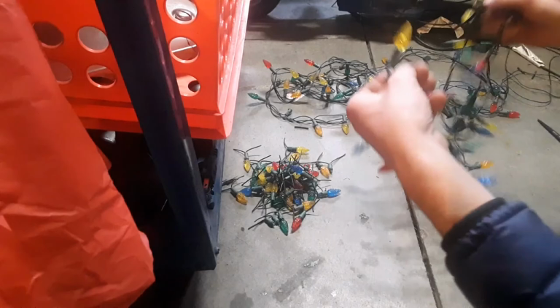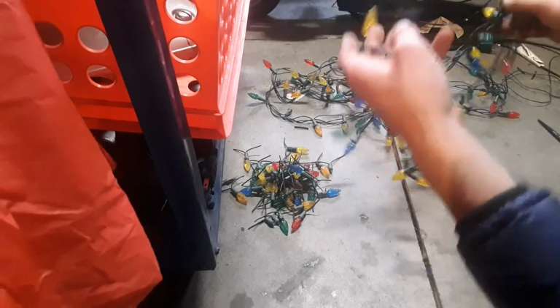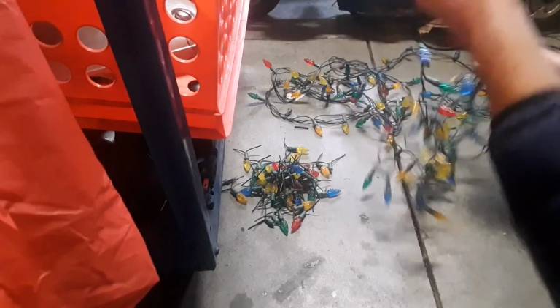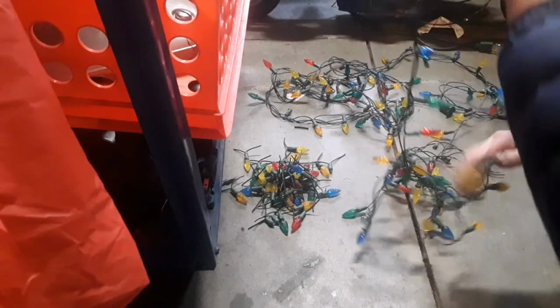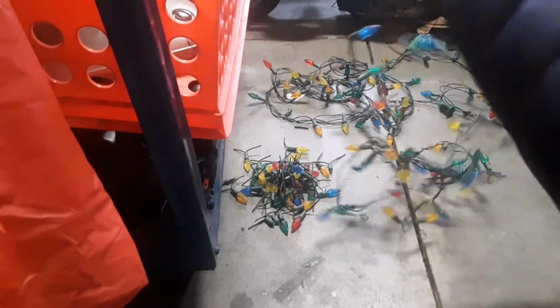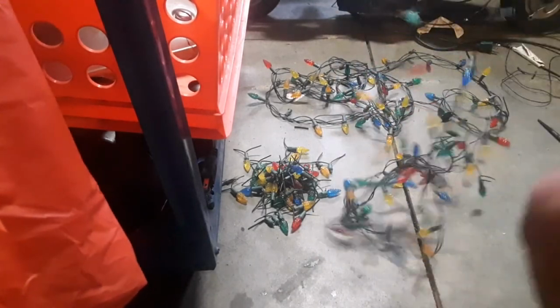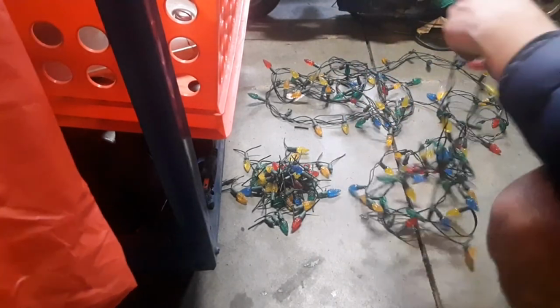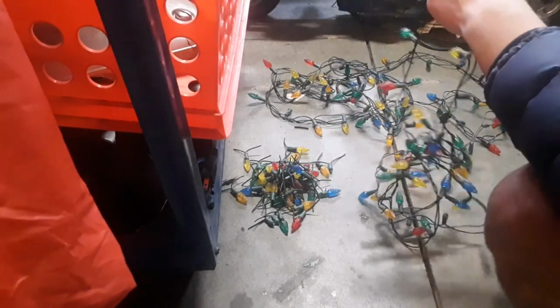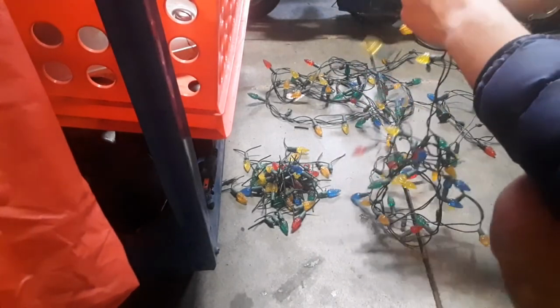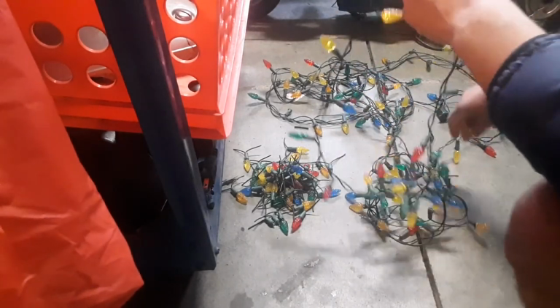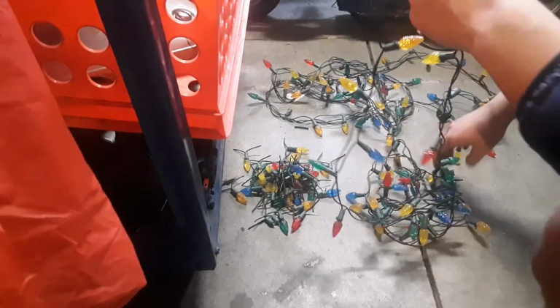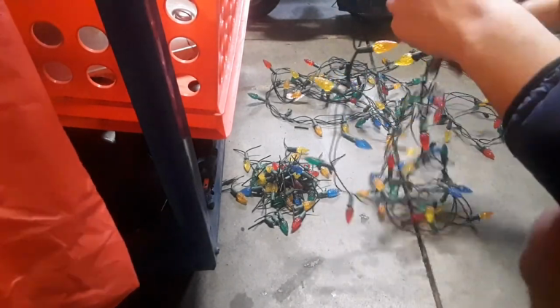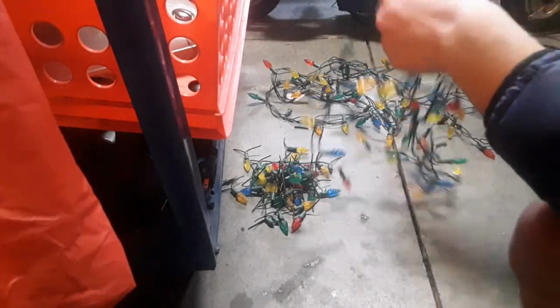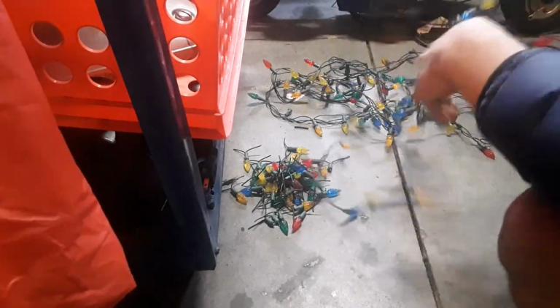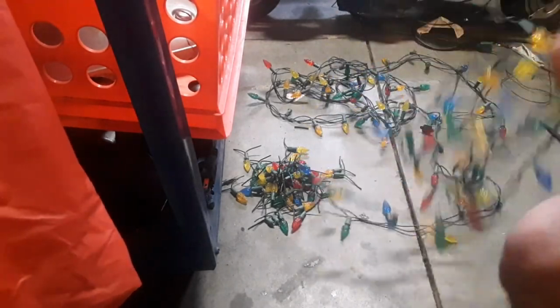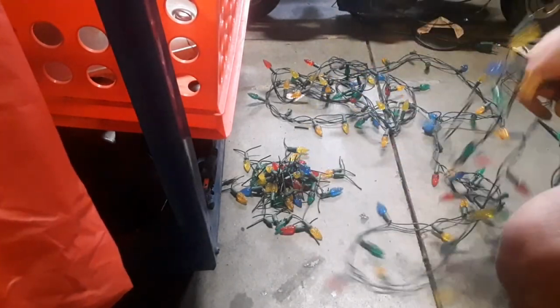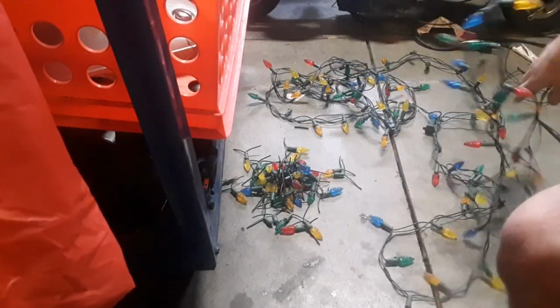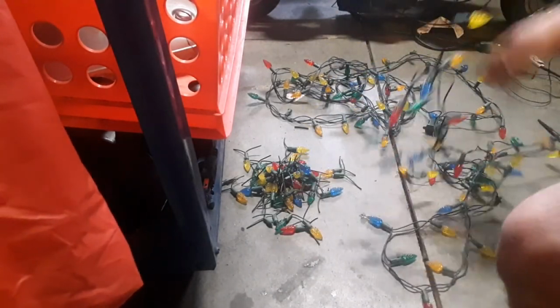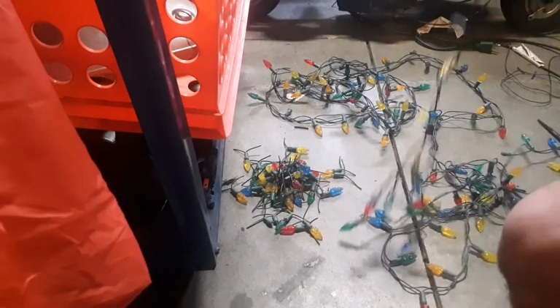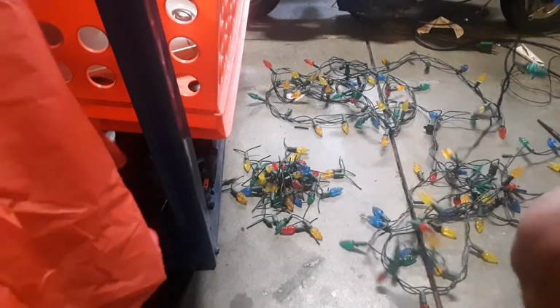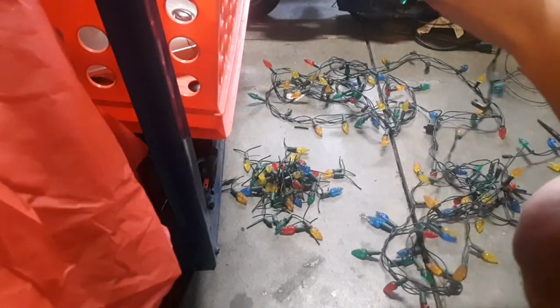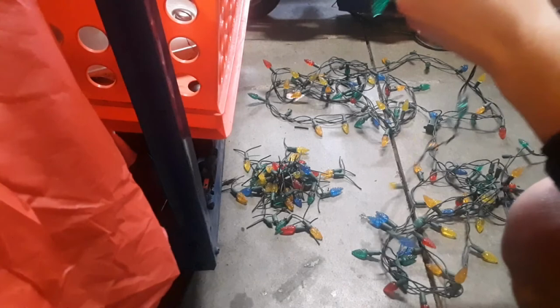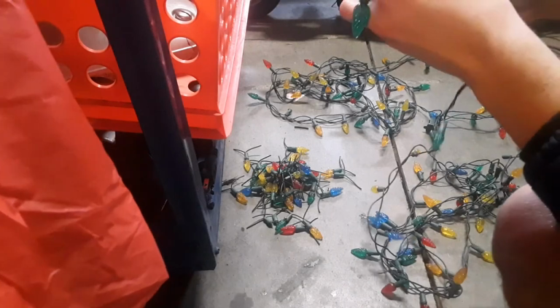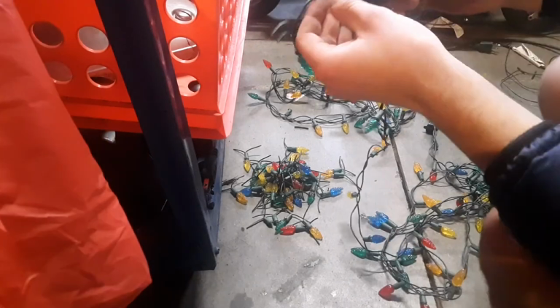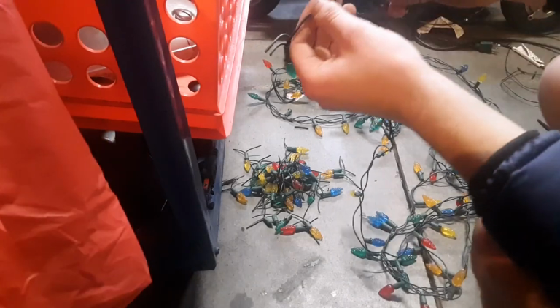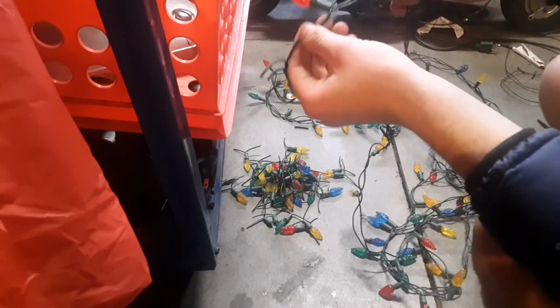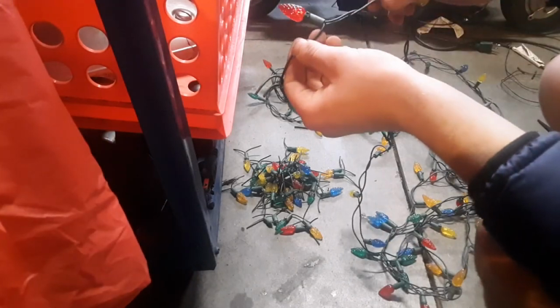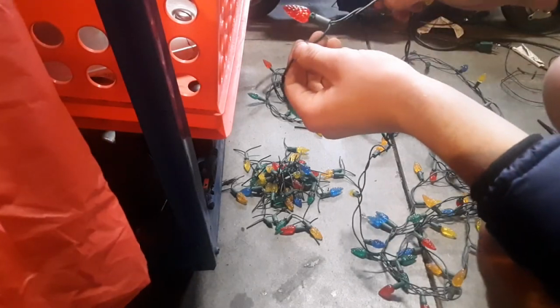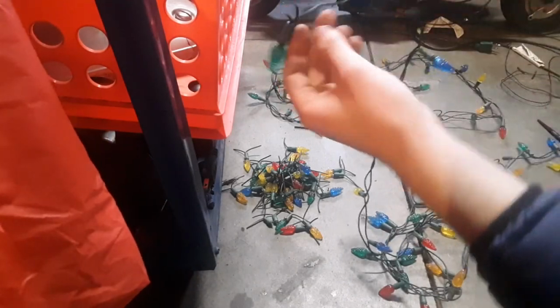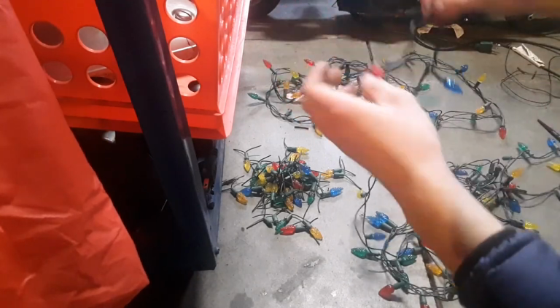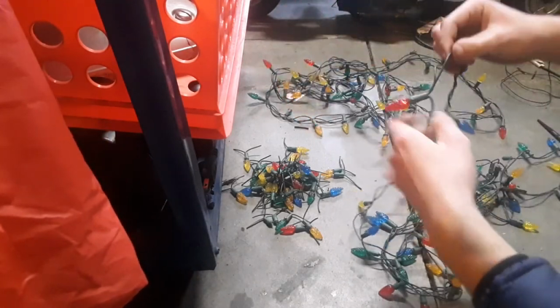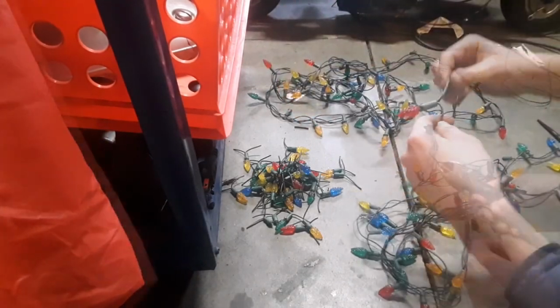Now we have most of this strand with just two wires going up it. So what we're going to do here is we're going to find the end of this again, right here, and once again start chopping the lights off of it.